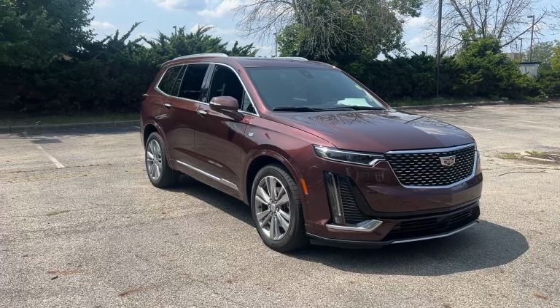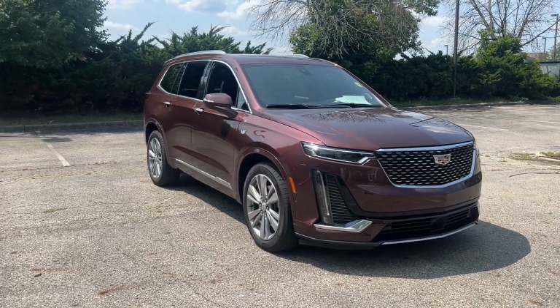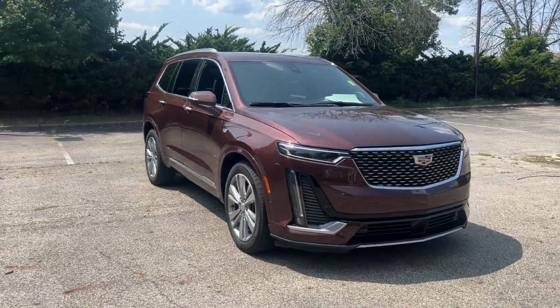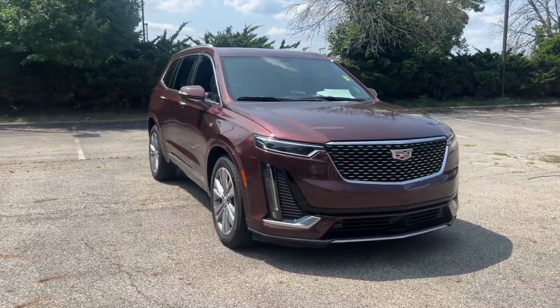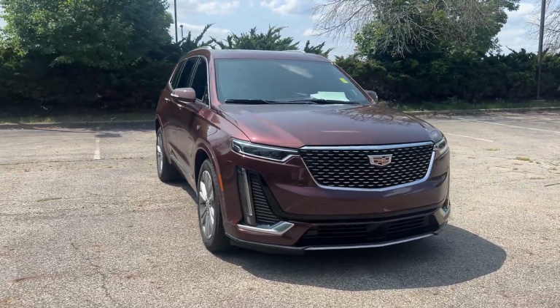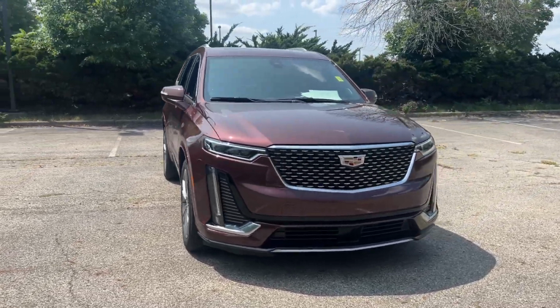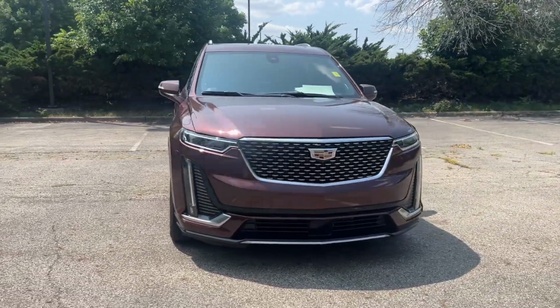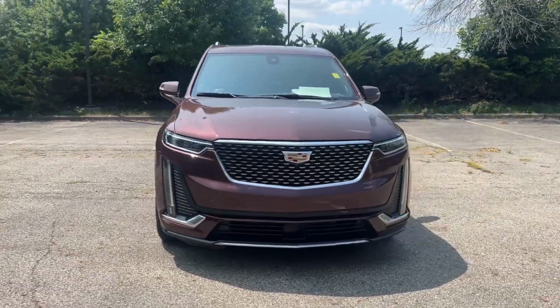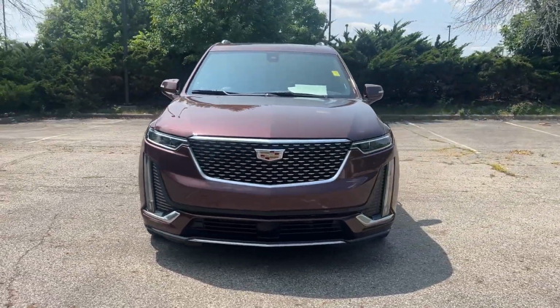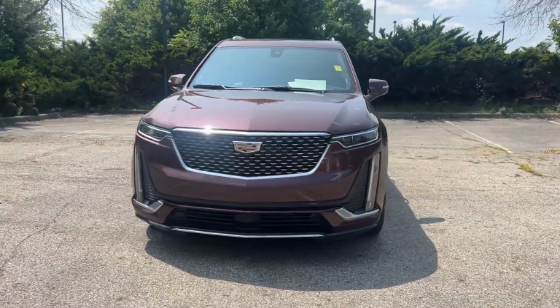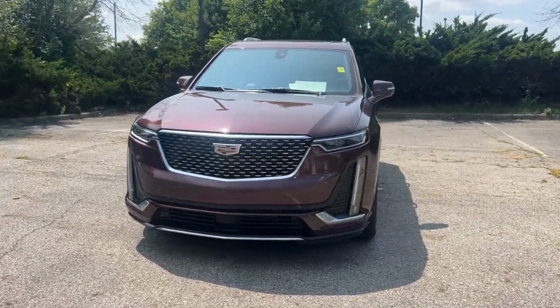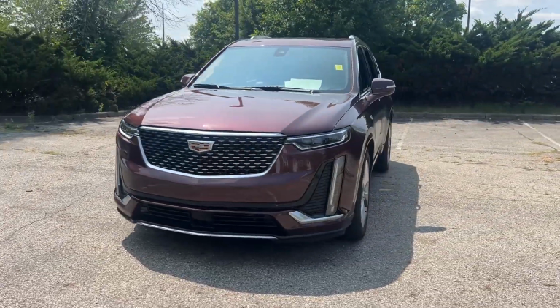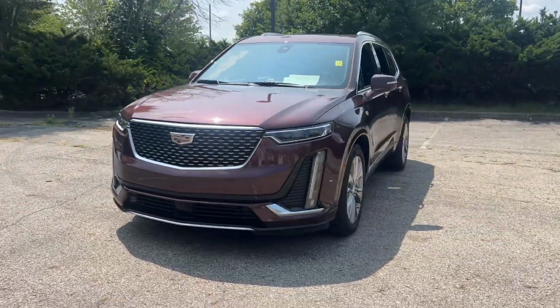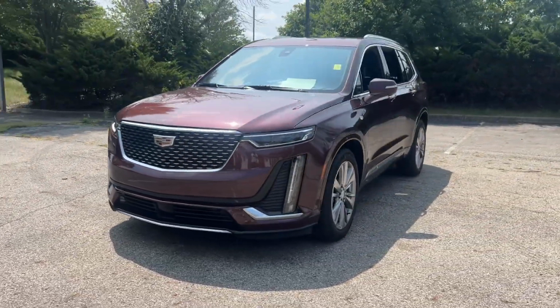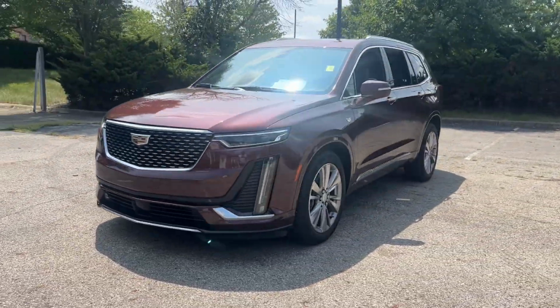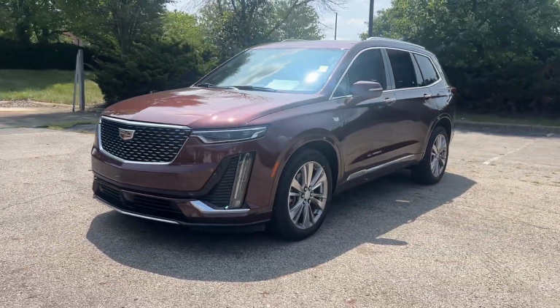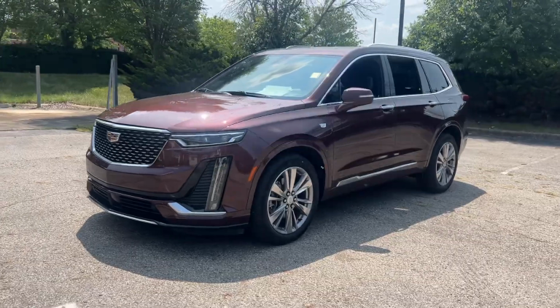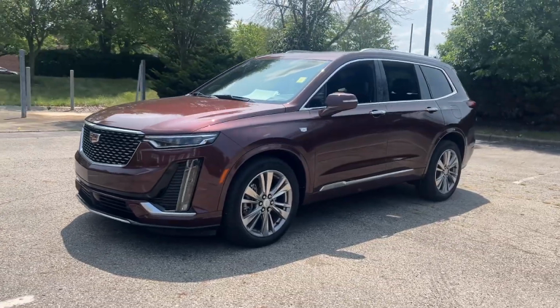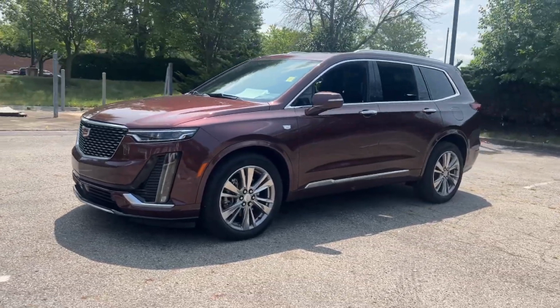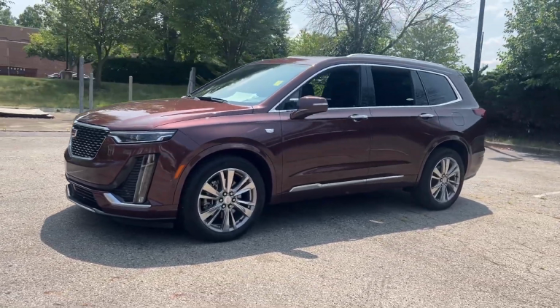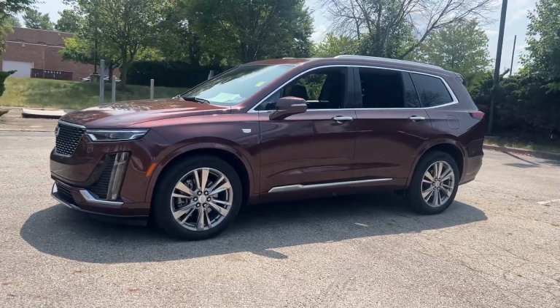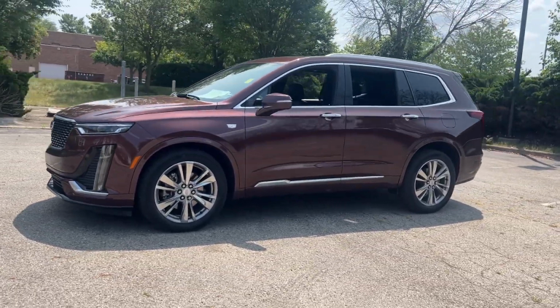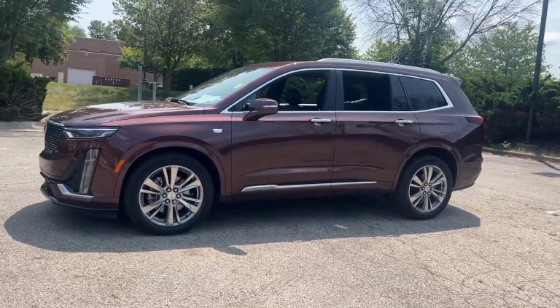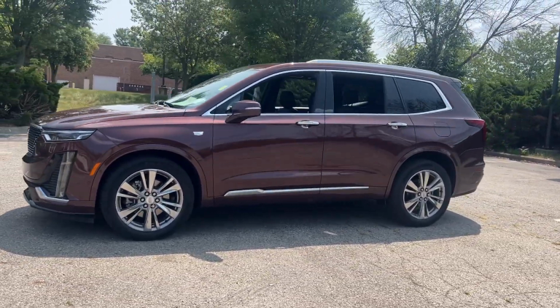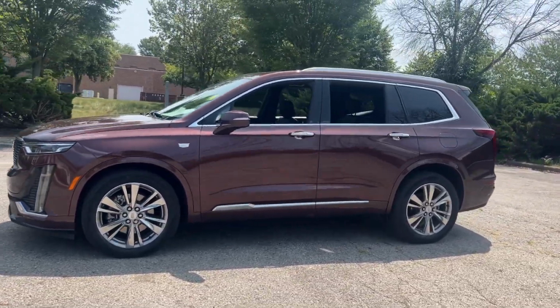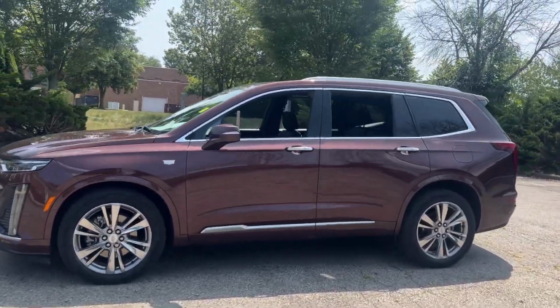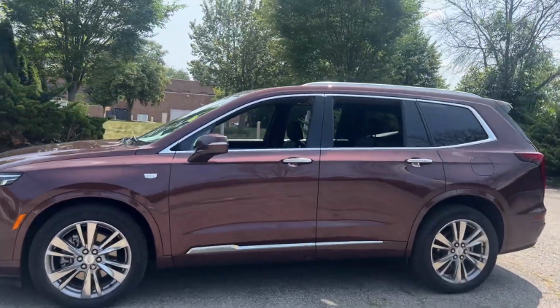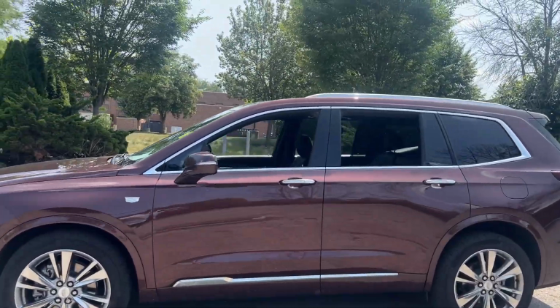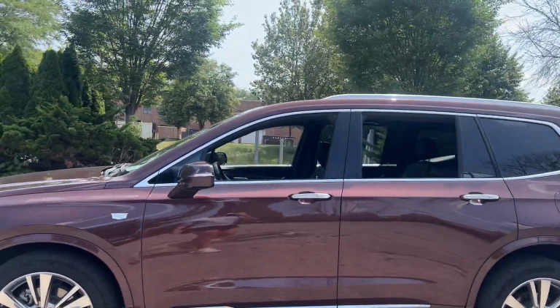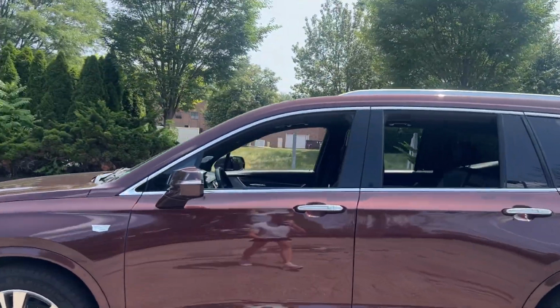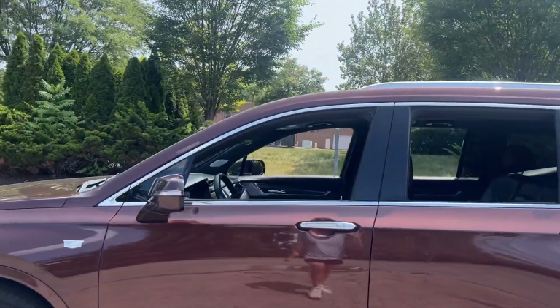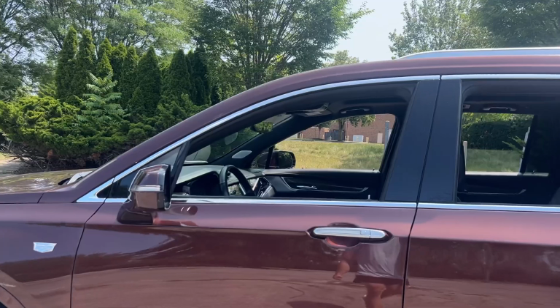Your next car could be the 2023 Cadillac XT6. With less than 45,000 miles on the odometer, this vehicle stands out from the rest.